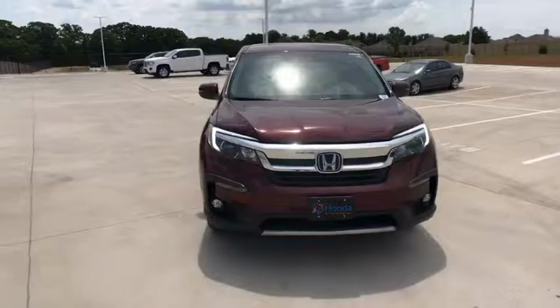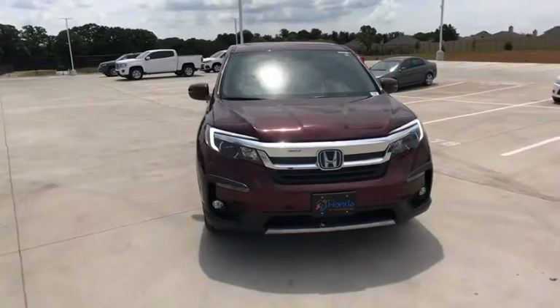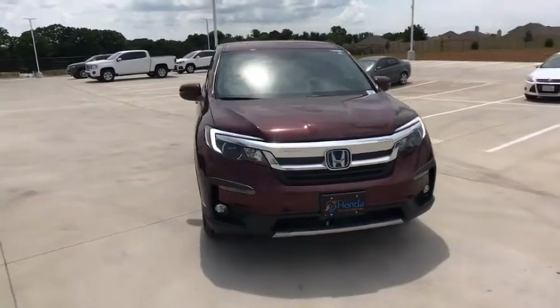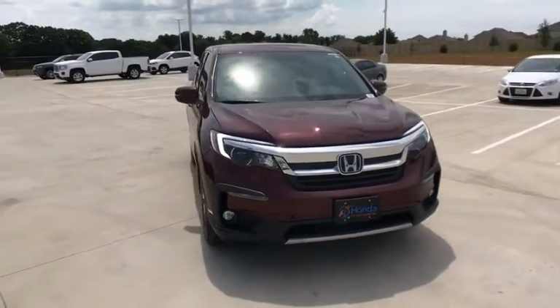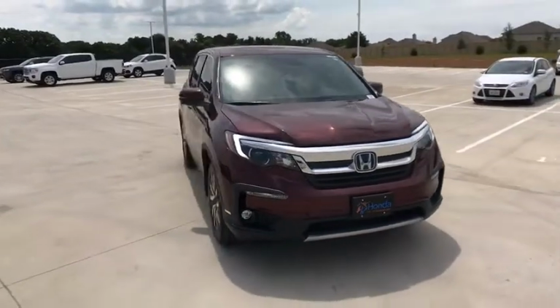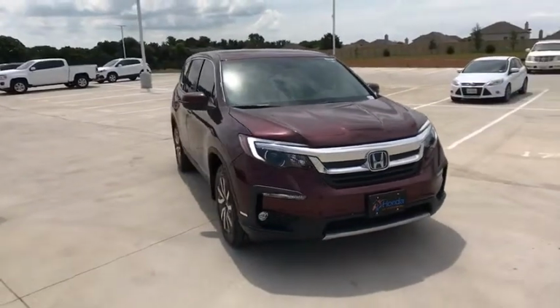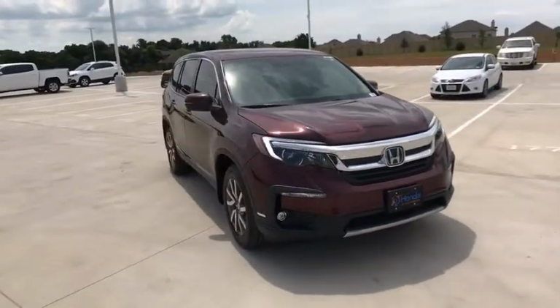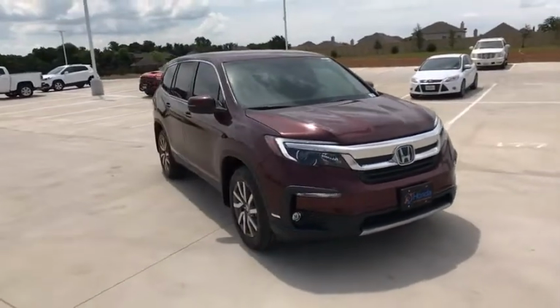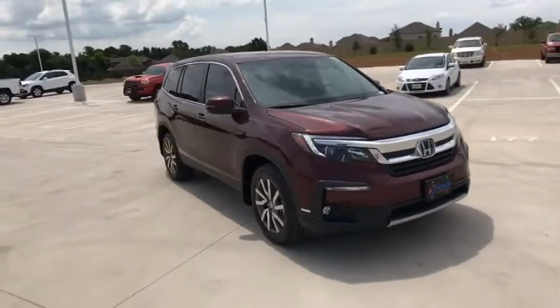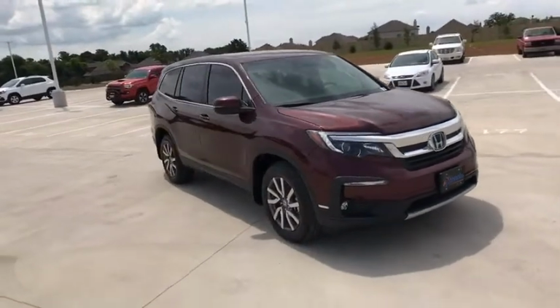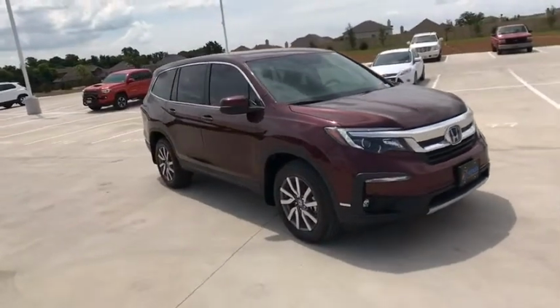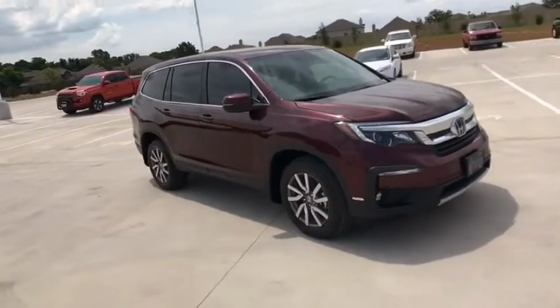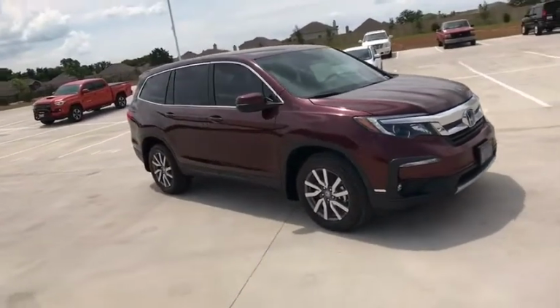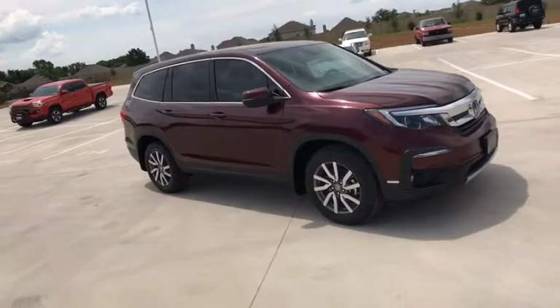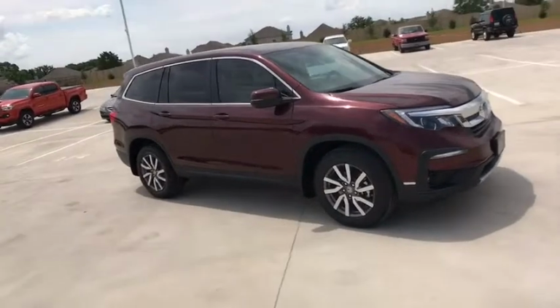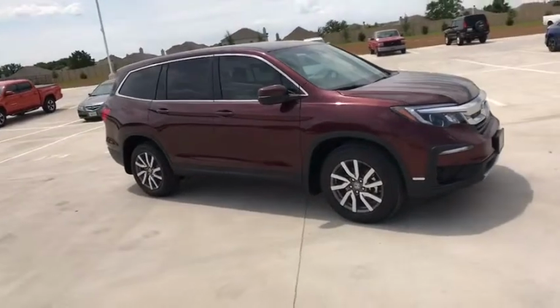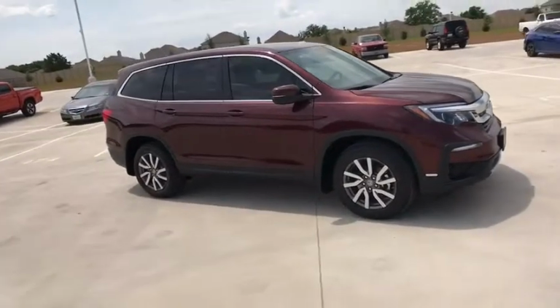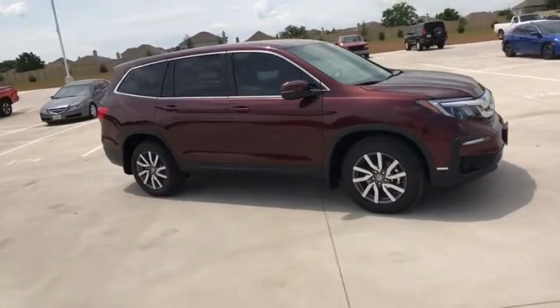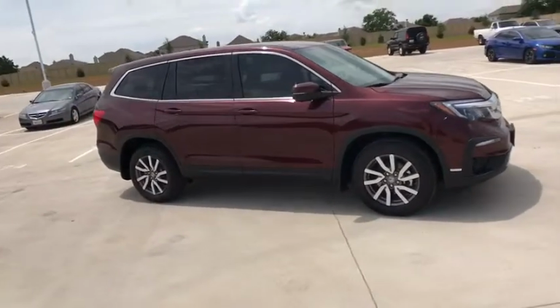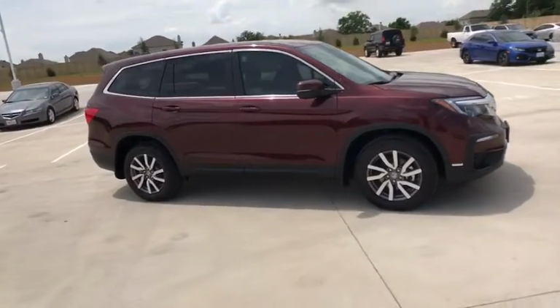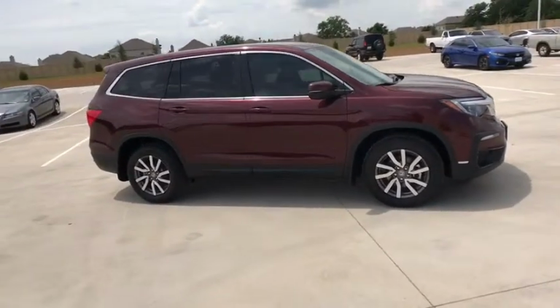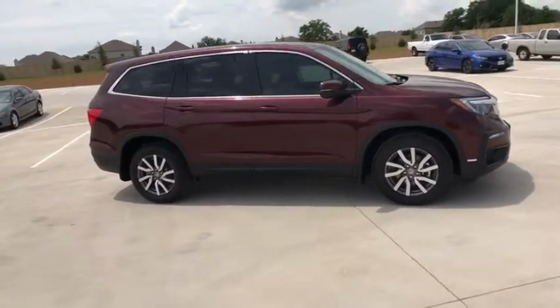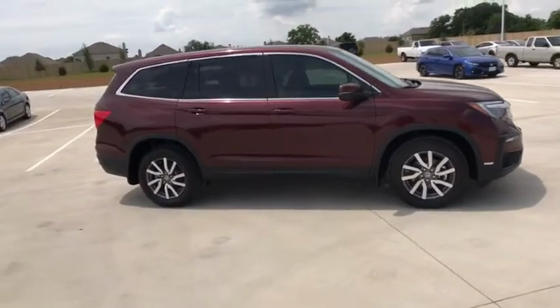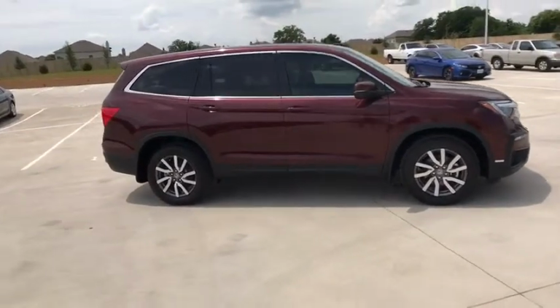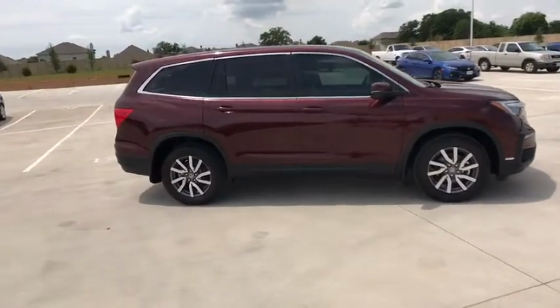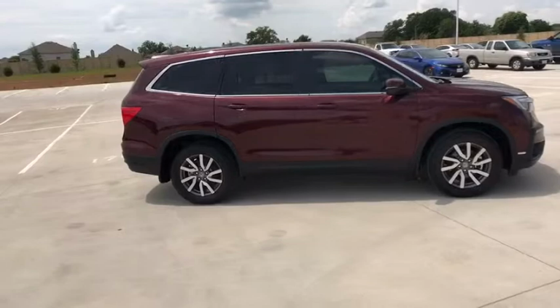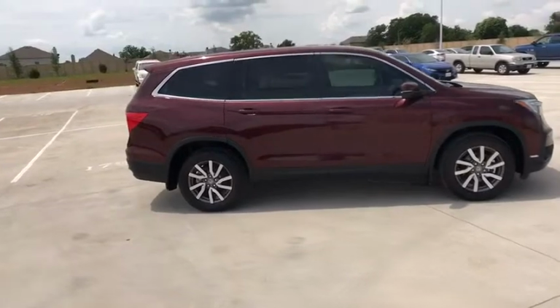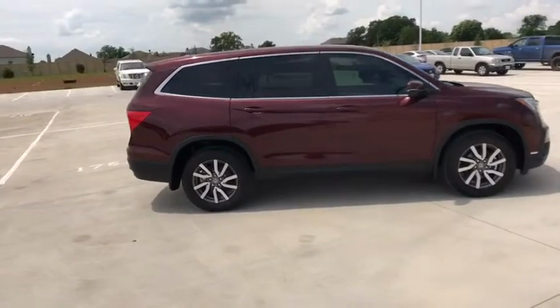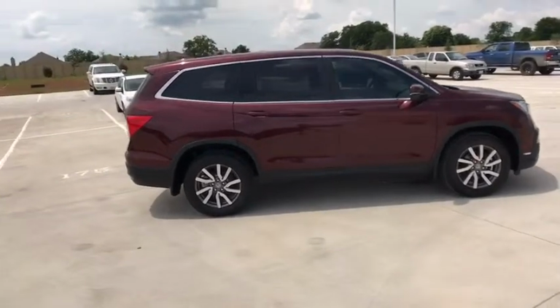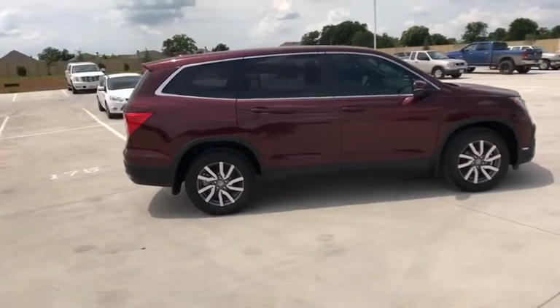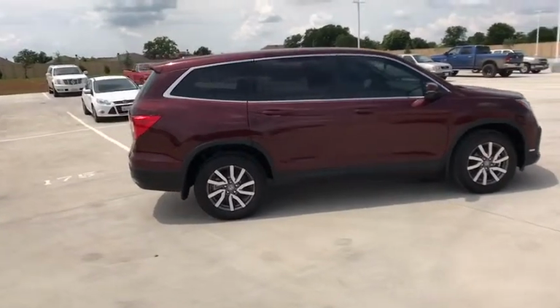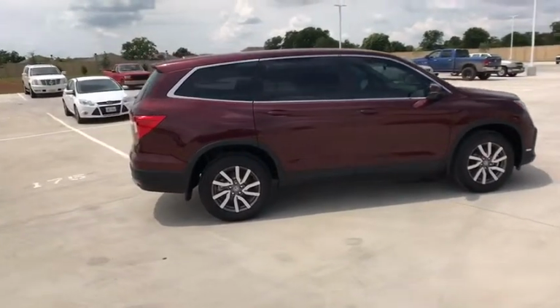2019 Honda Pilot. Optimal utility. Indulgent interior. Powerful performer. You'll be ready for almost anything in the Honda Pilot. Here are some of this vehicle's great options.